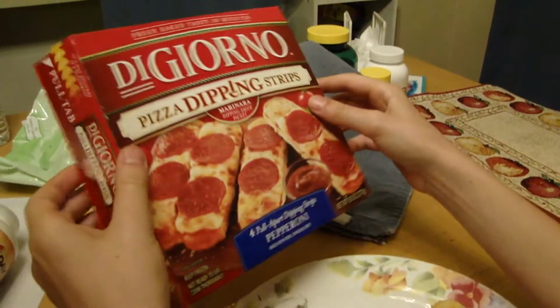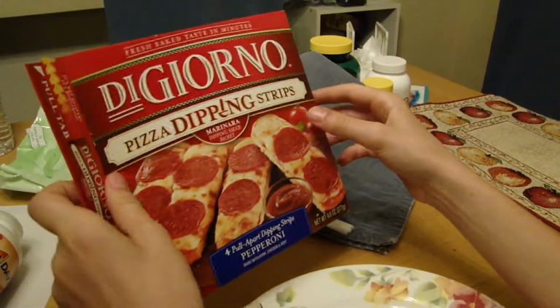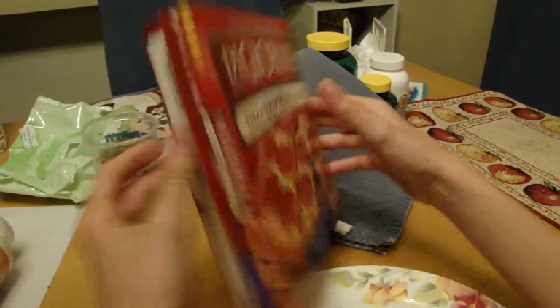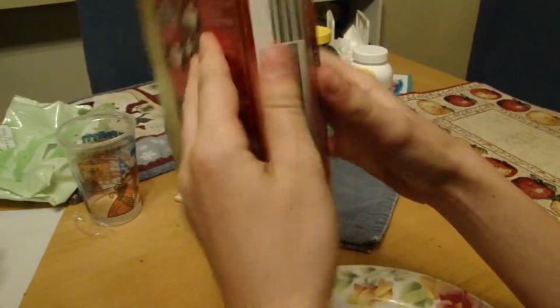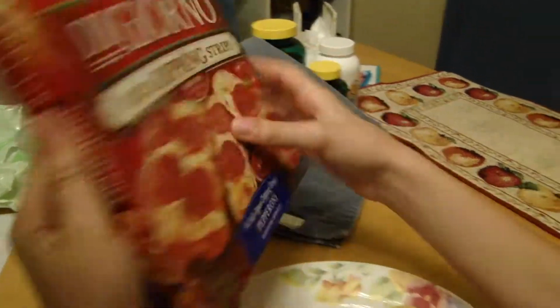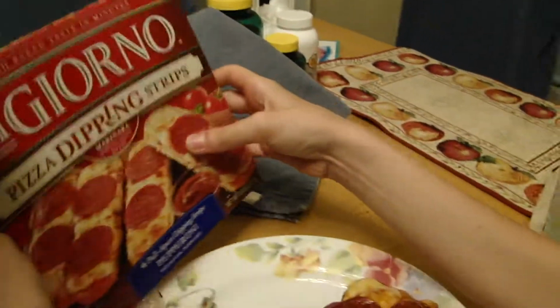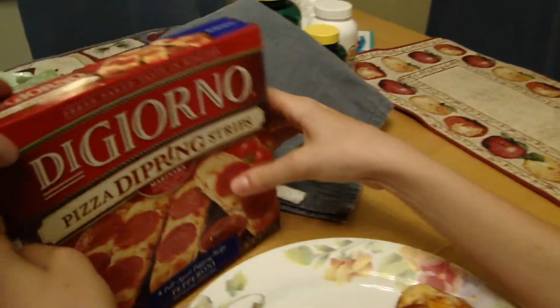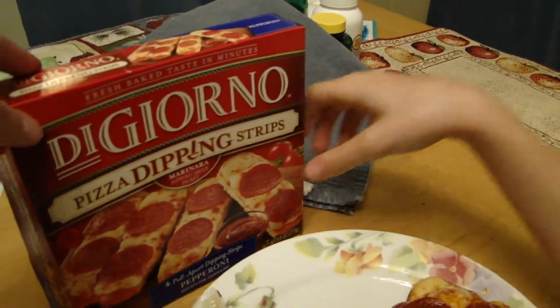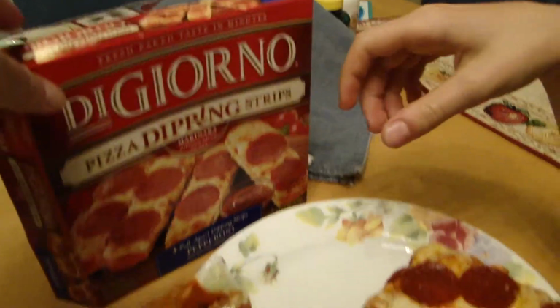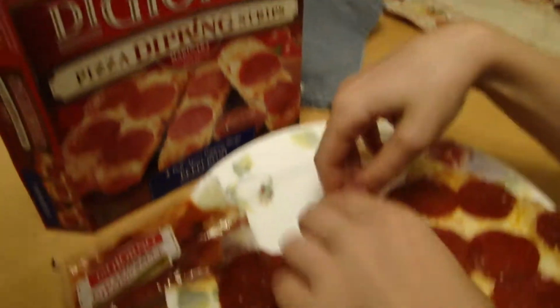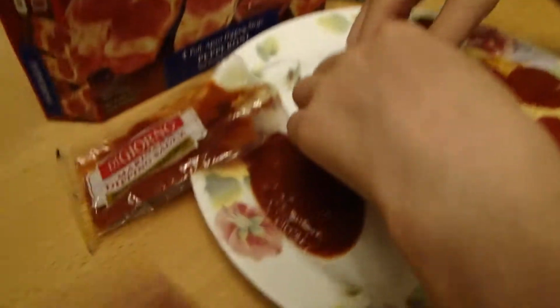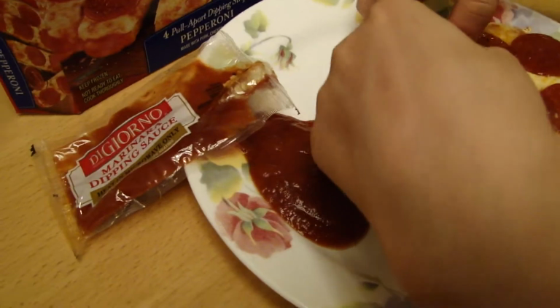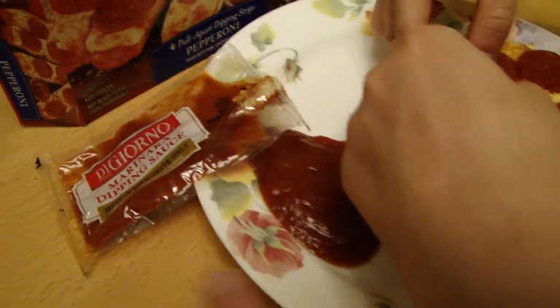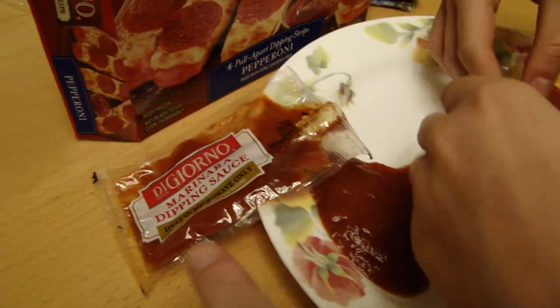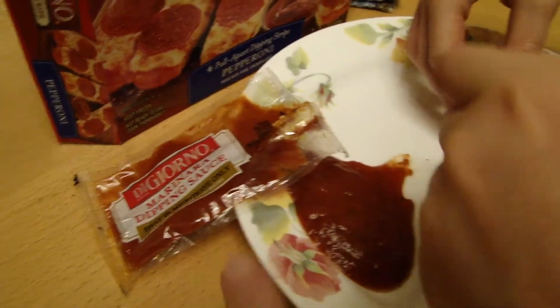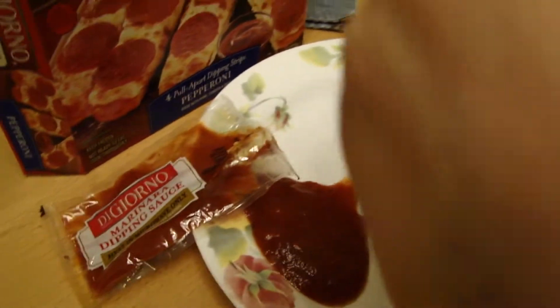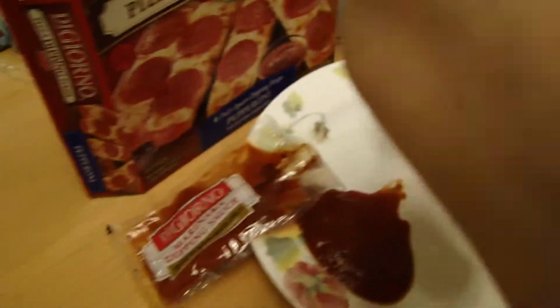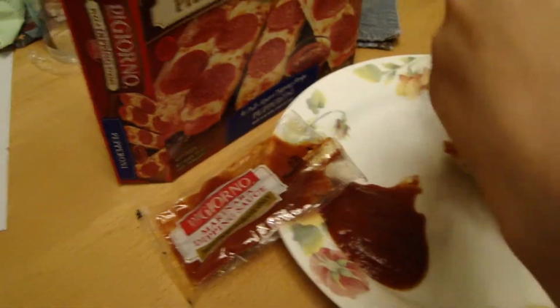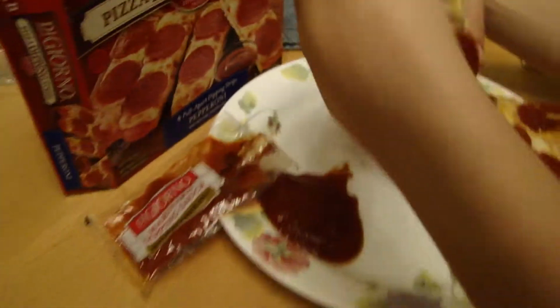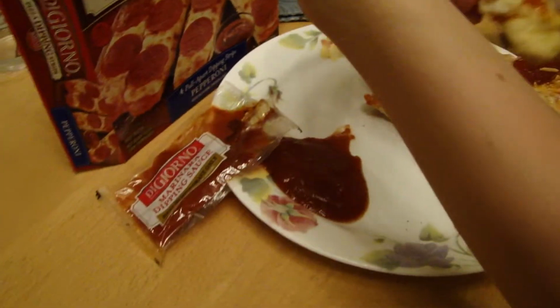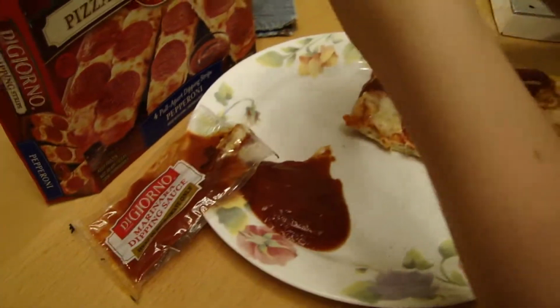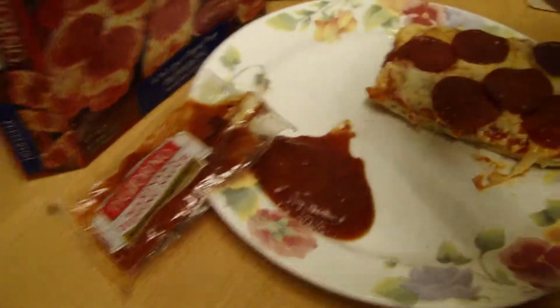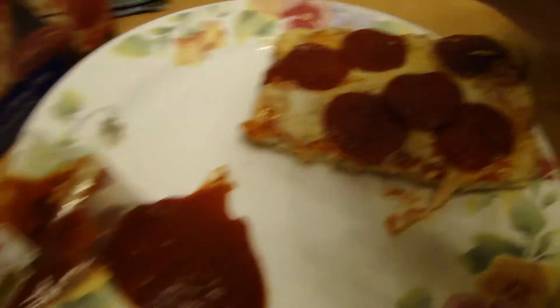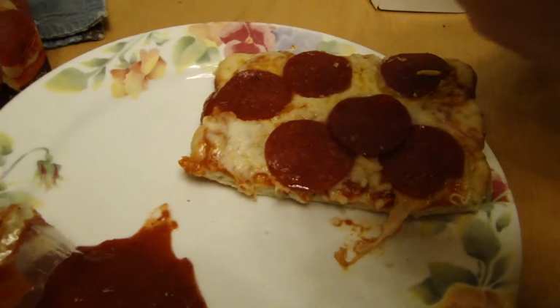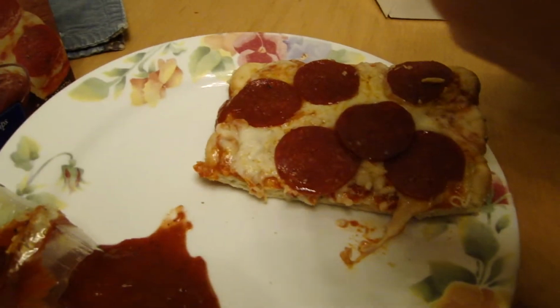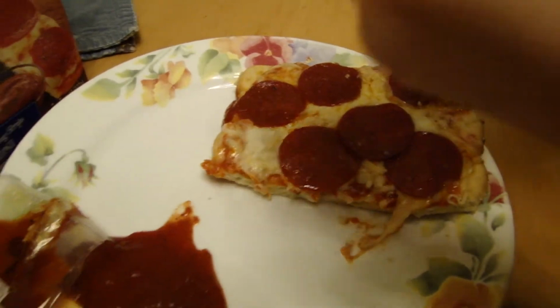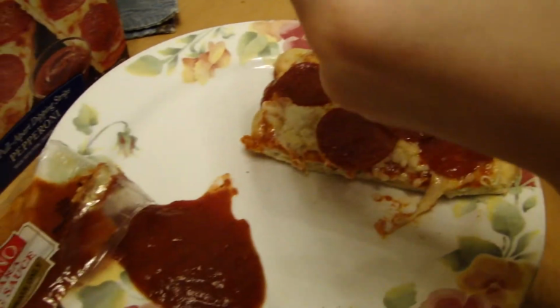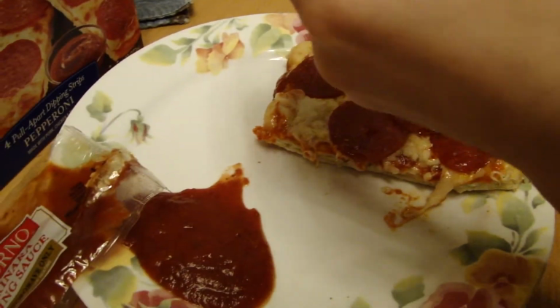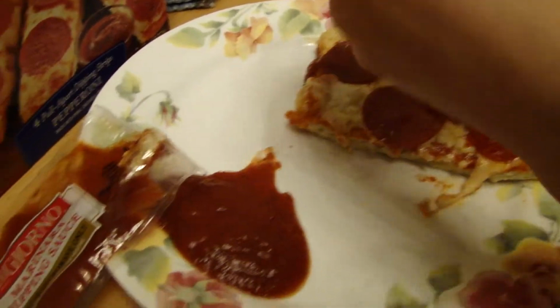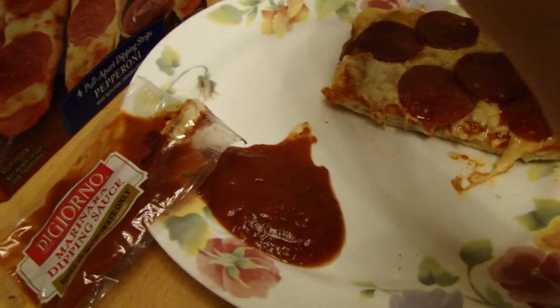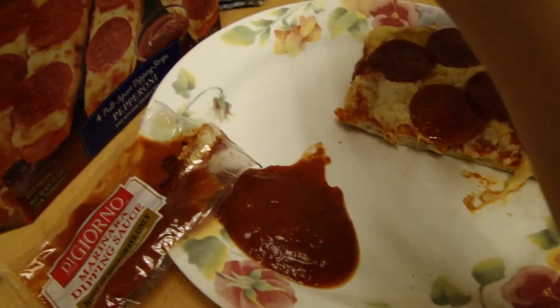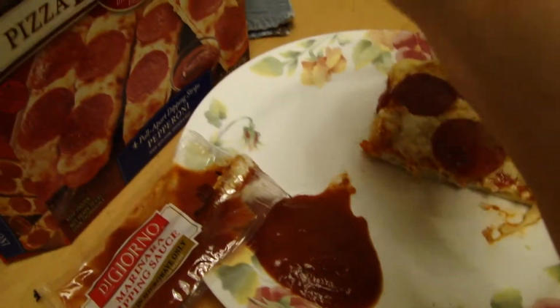Strono's pizza dipper strips — dipping strips. Here's the marinara sauce. Cook it on a silver tray. Let's show them, and try to dip it with the marinara sauce.